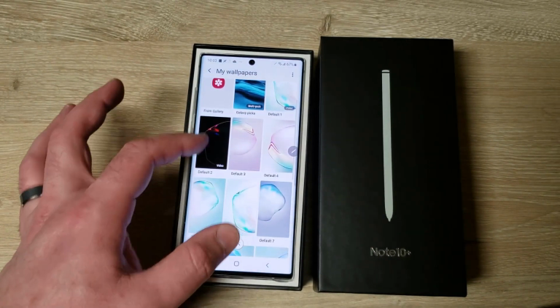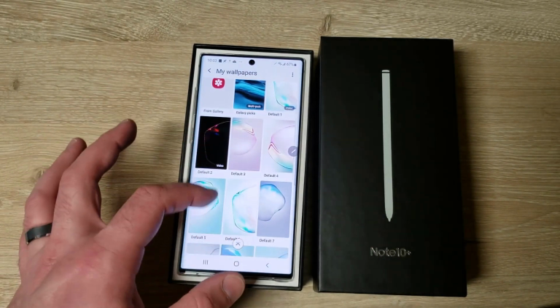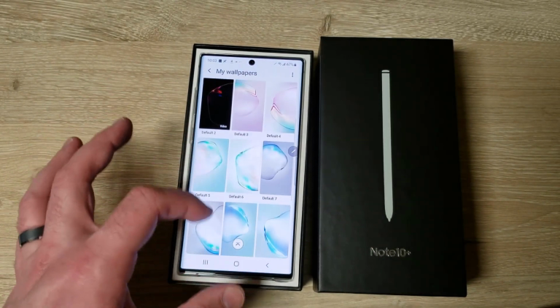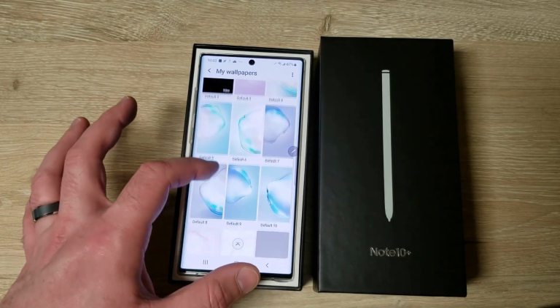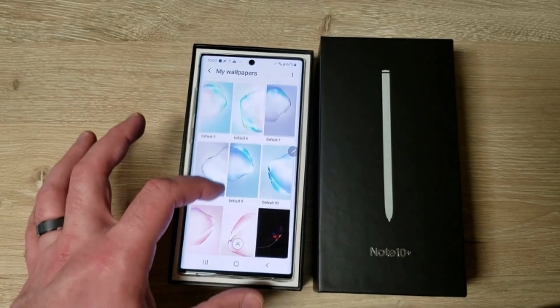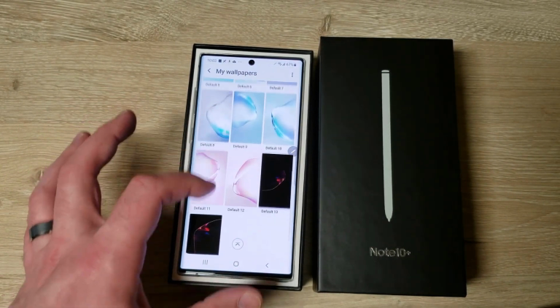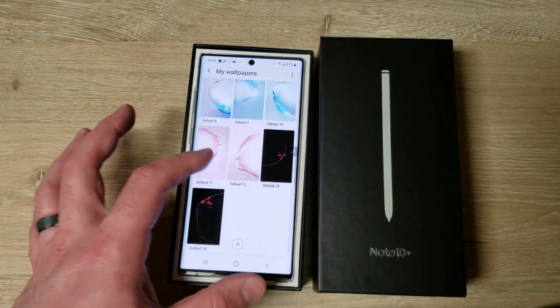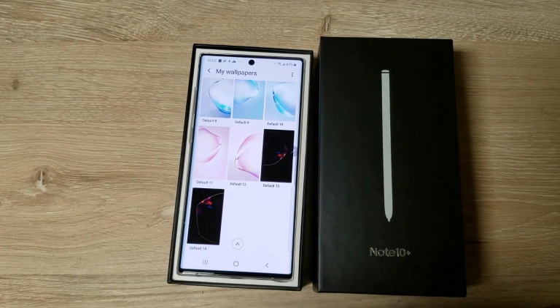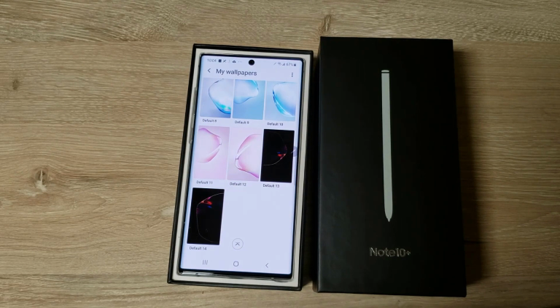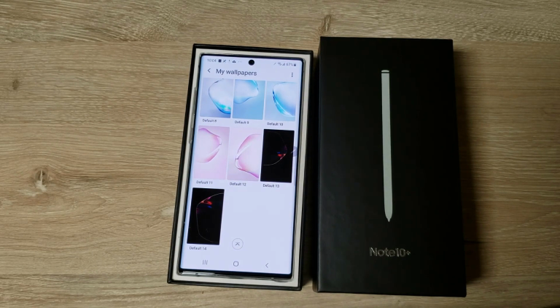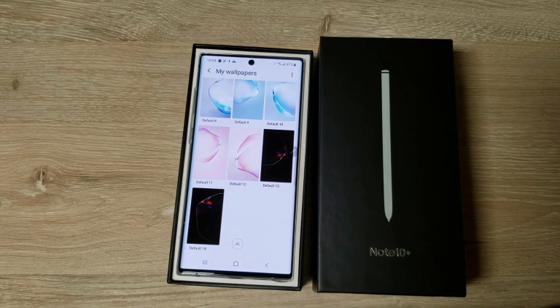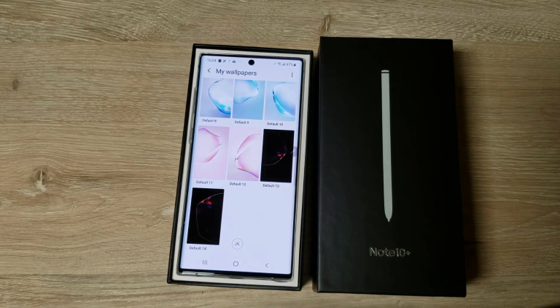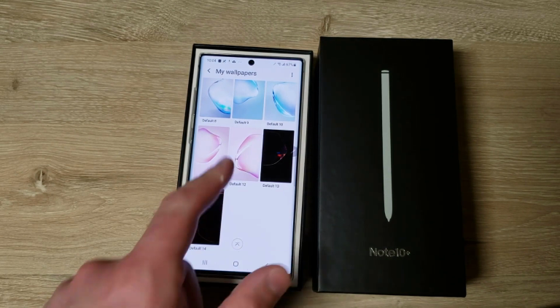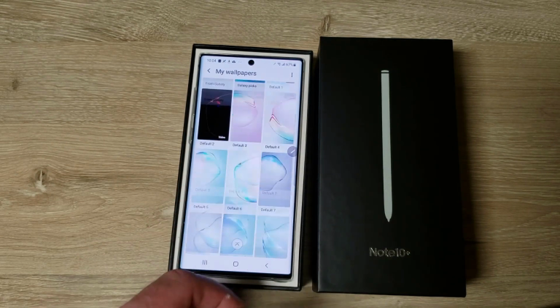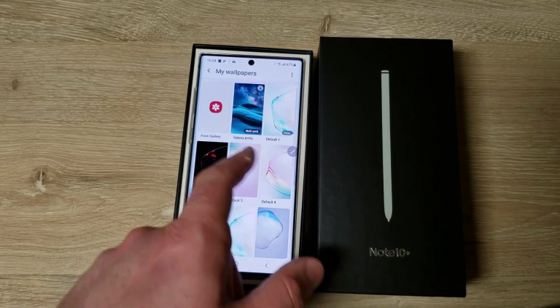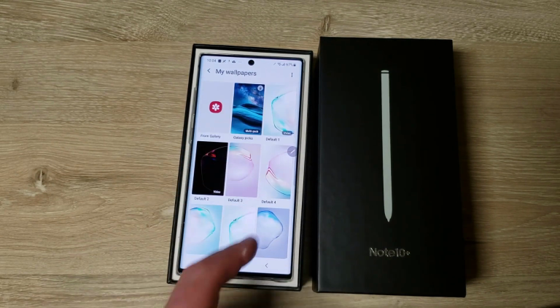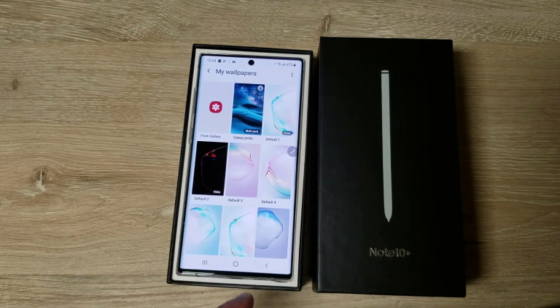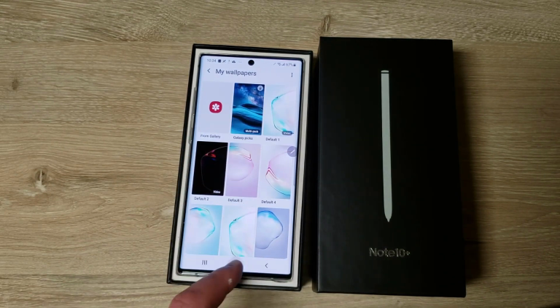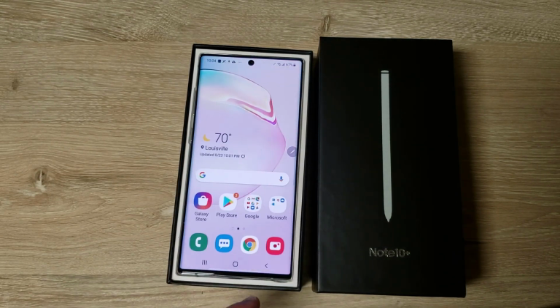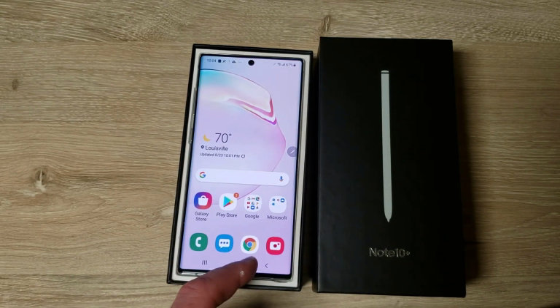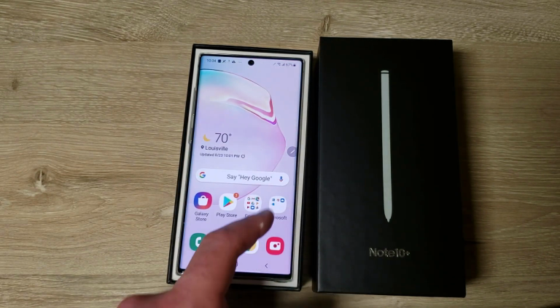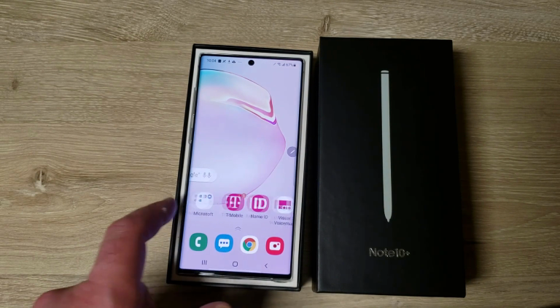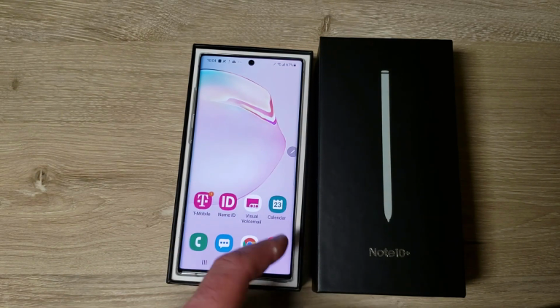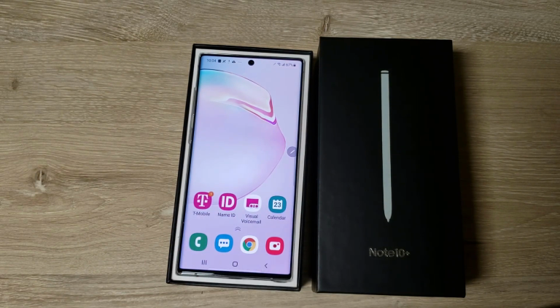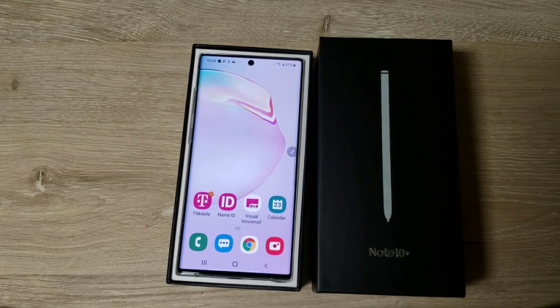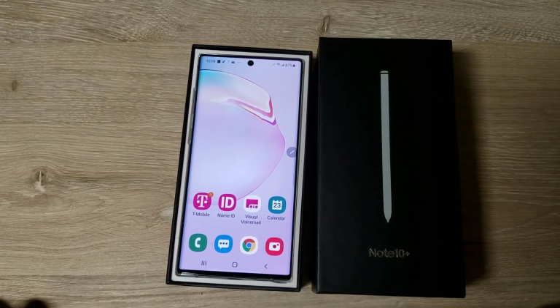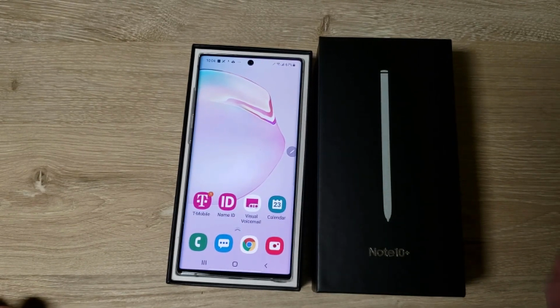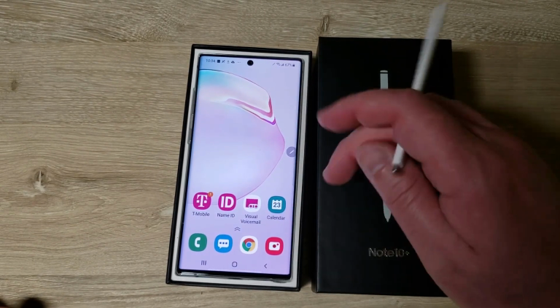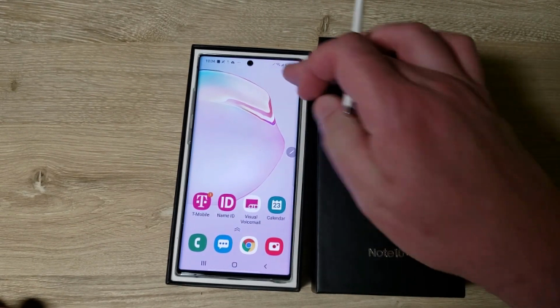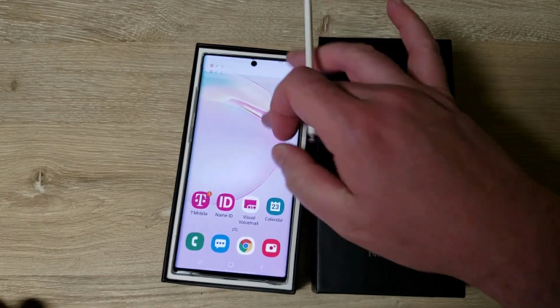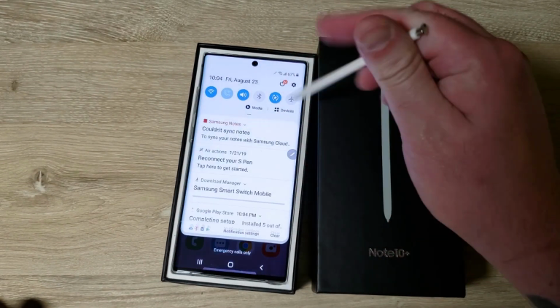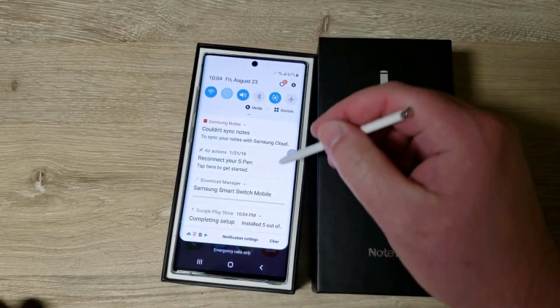There are the default wallpapers on the device; they look kind of cool. I might try some of those dark ones. For now I'll leave it to something I'm used to. Let's check the settings out.